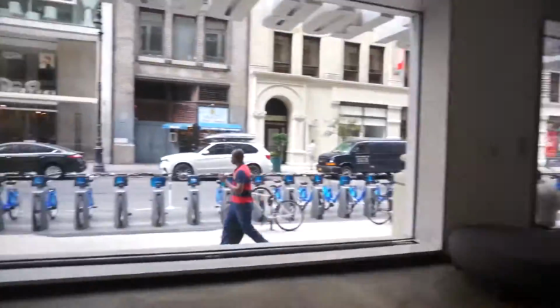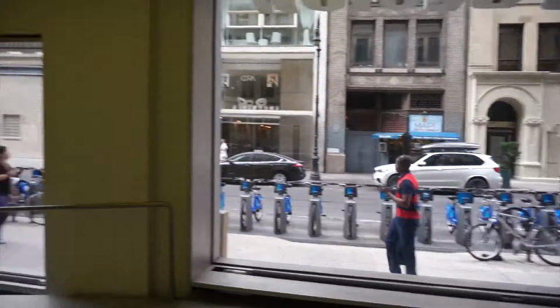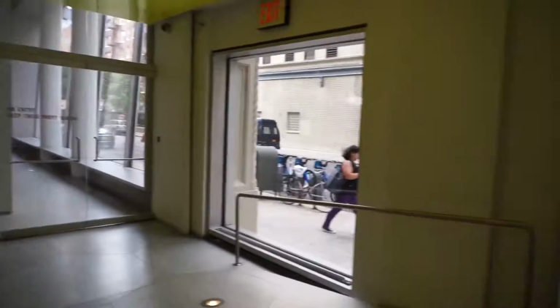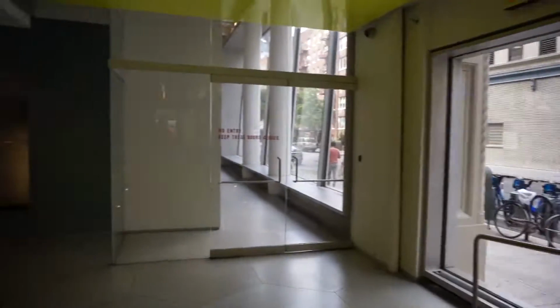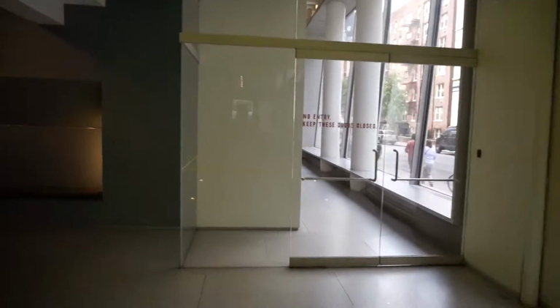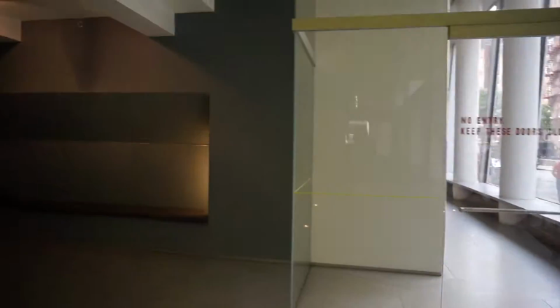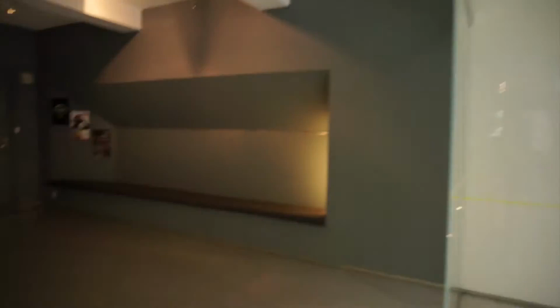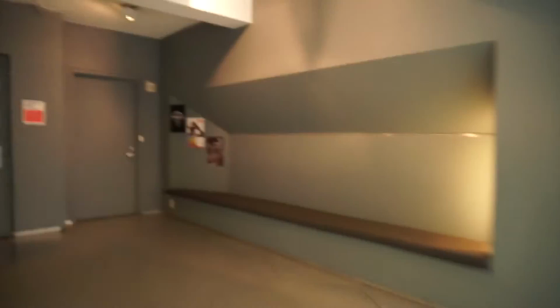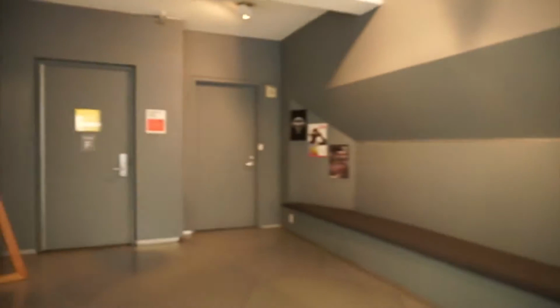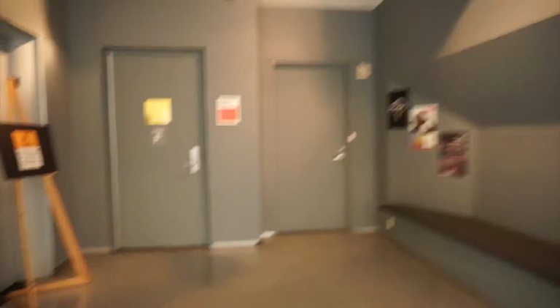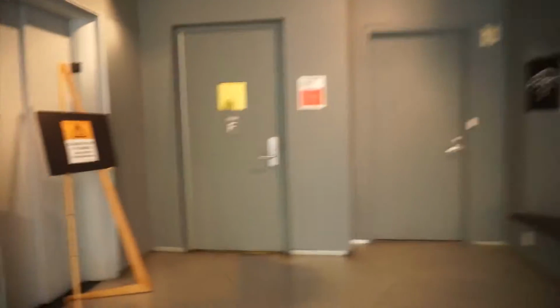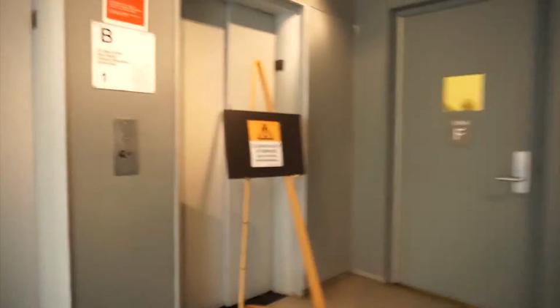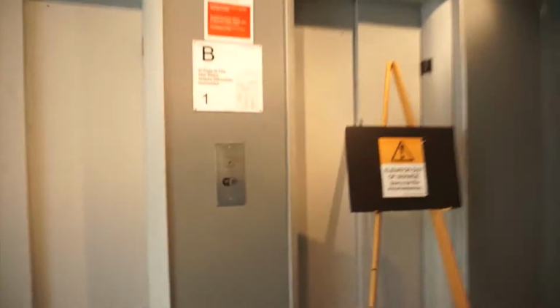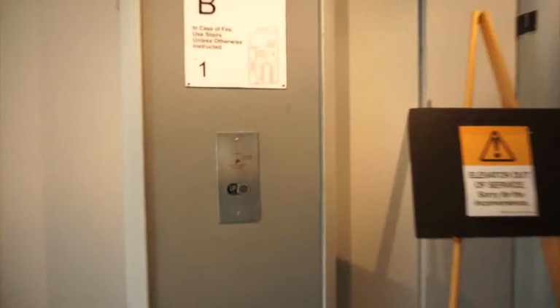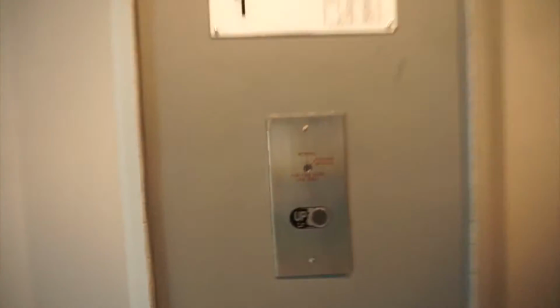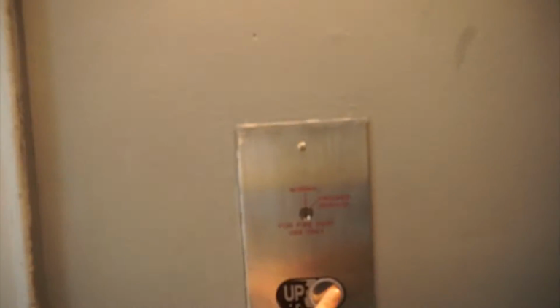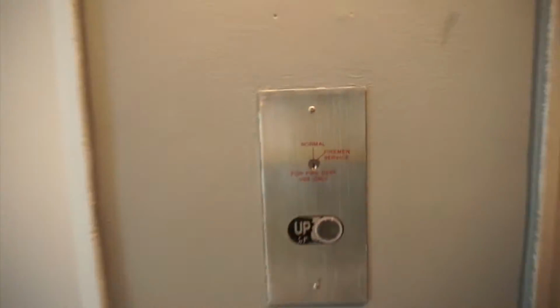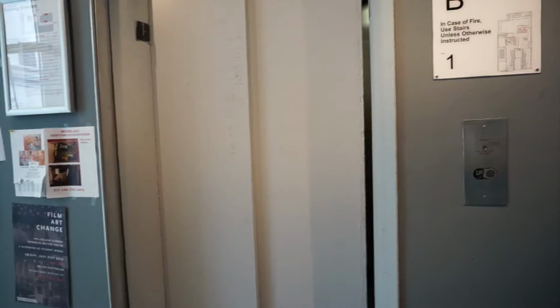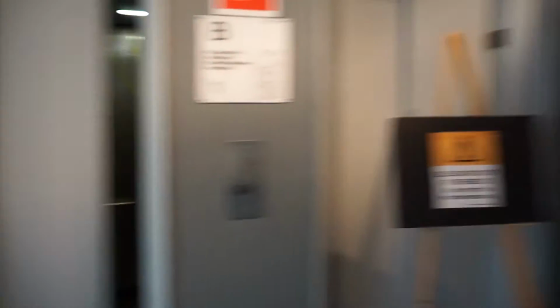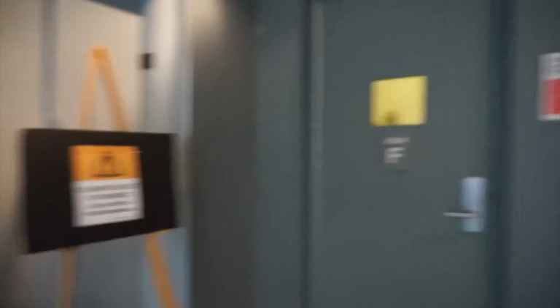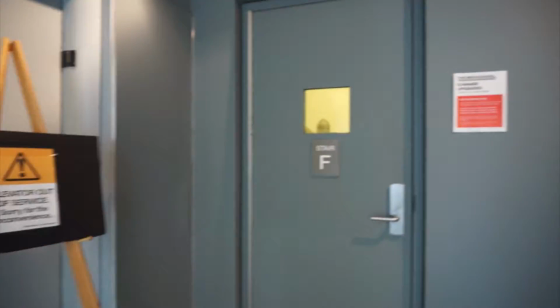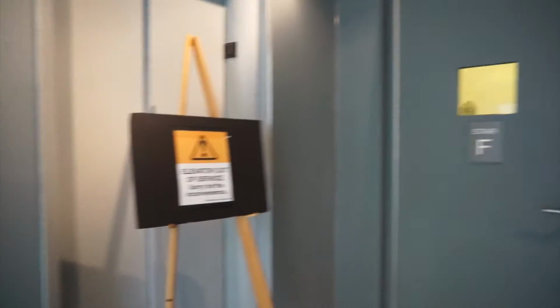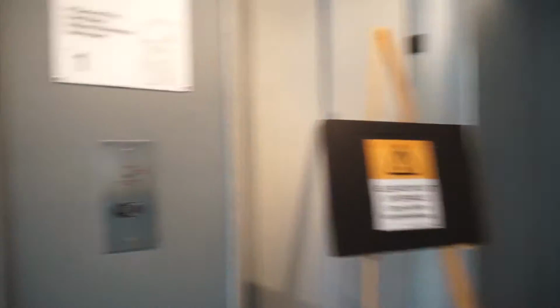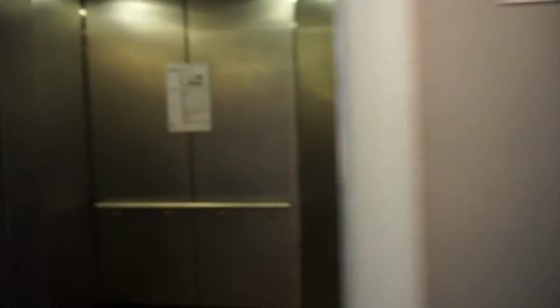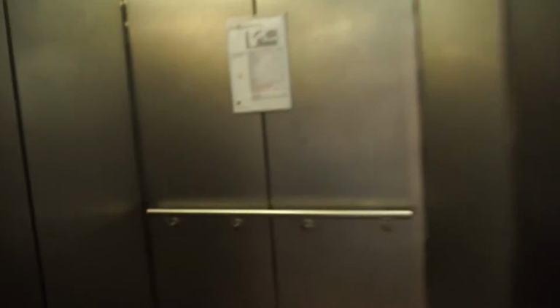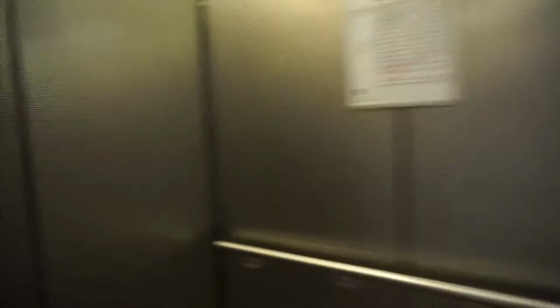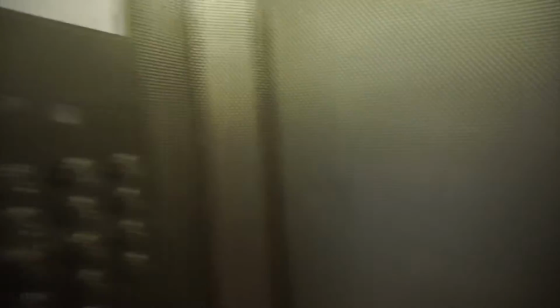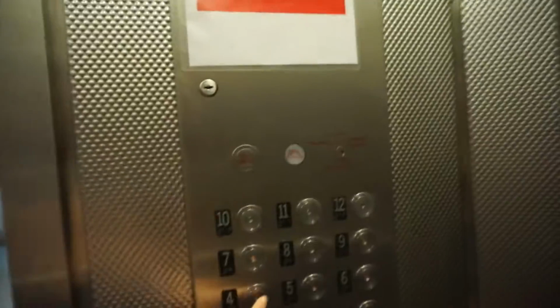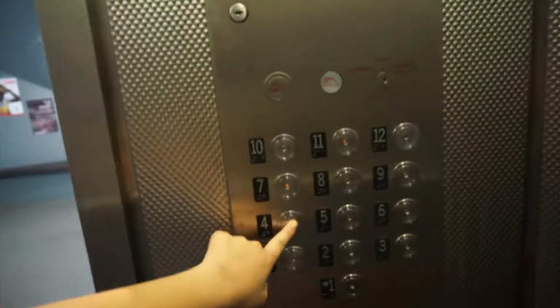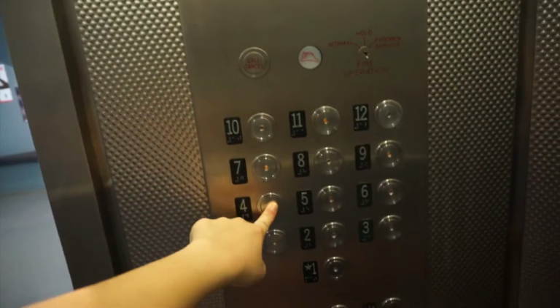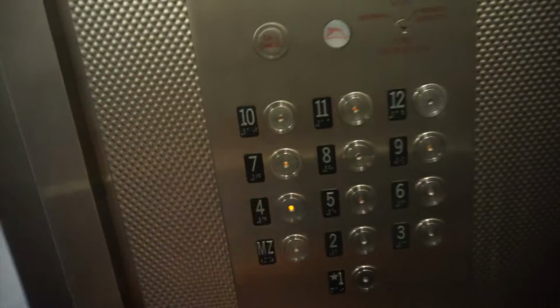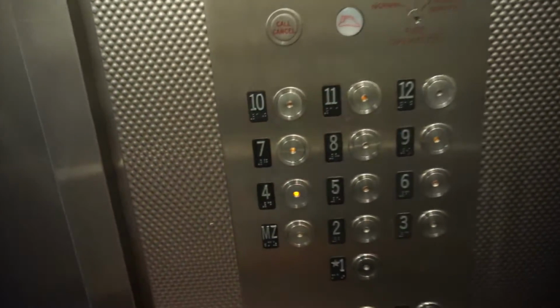Coming up will be the elevators that I normally take. There's another set of elevators on the other side, but I normally take this one or the staircase — the staircase most of the time.